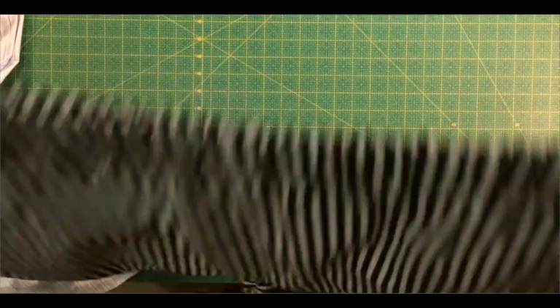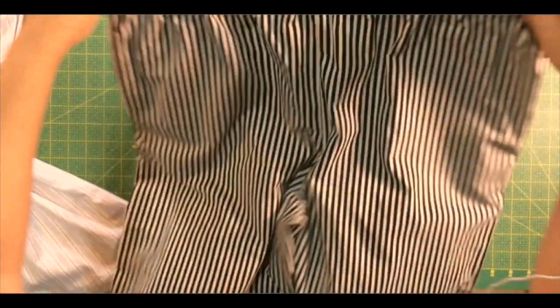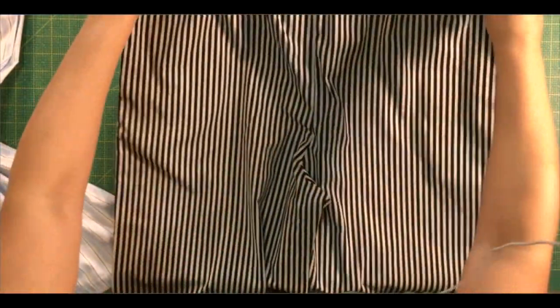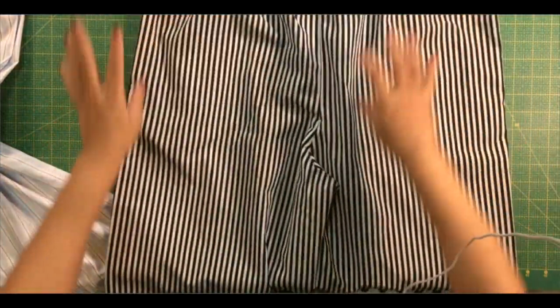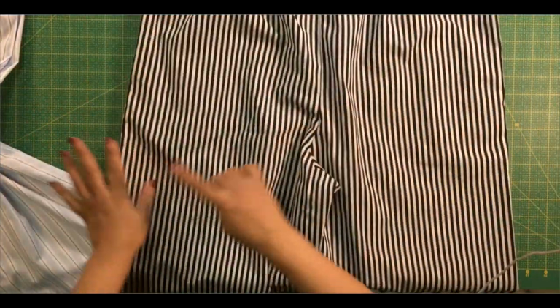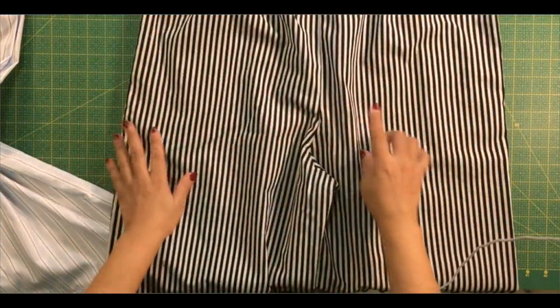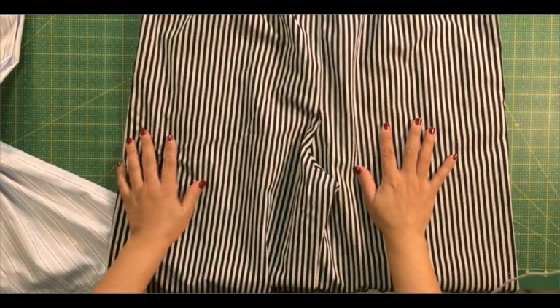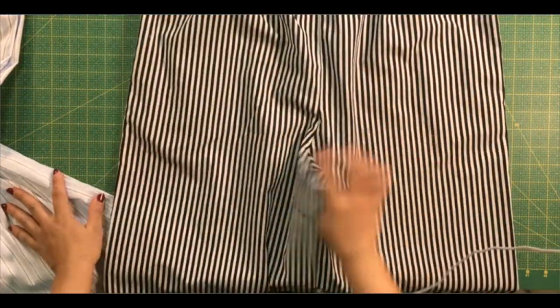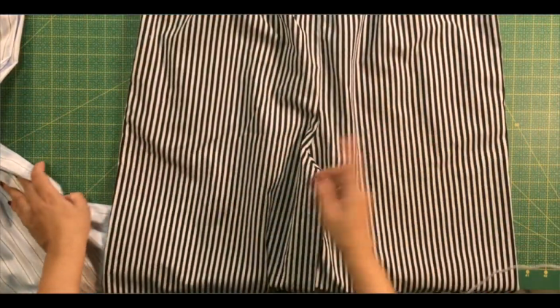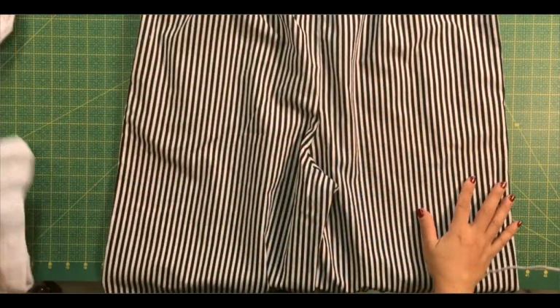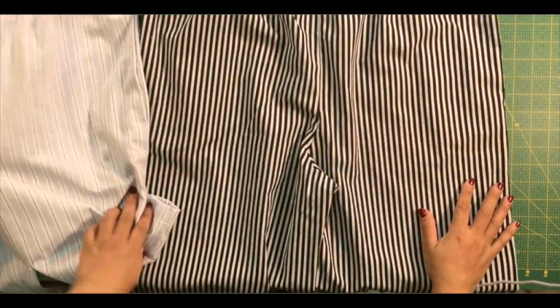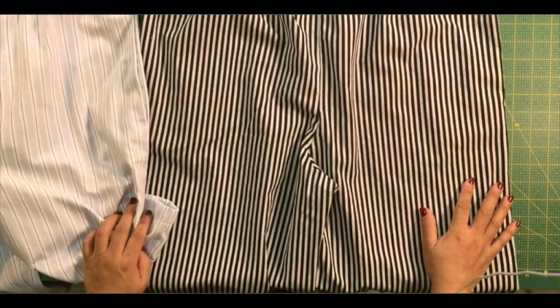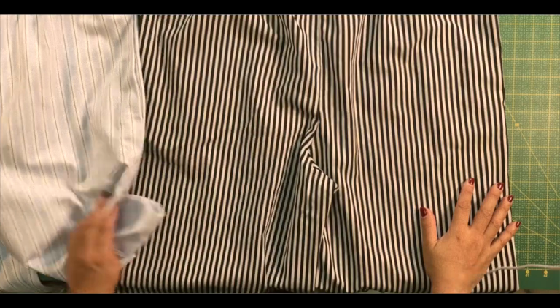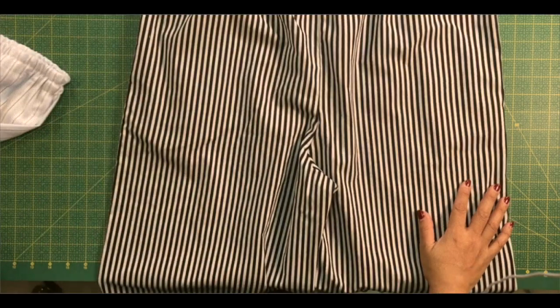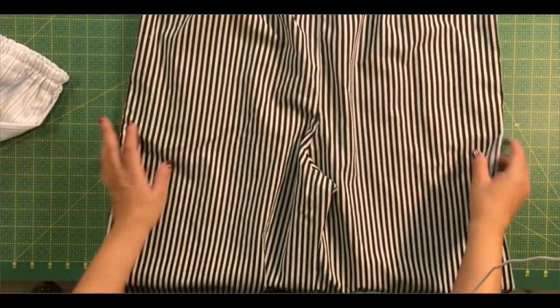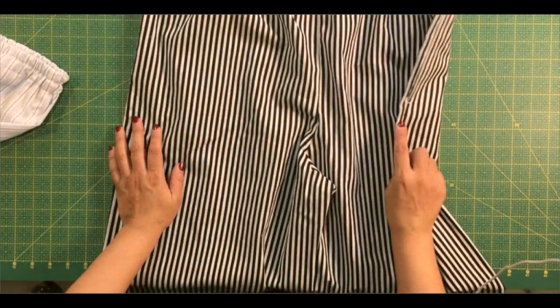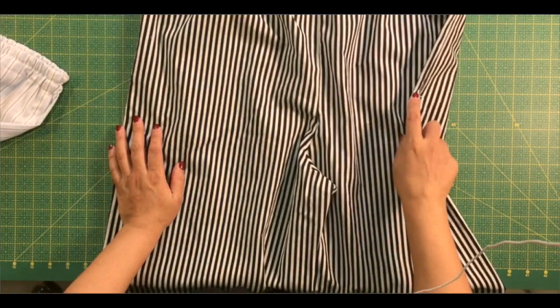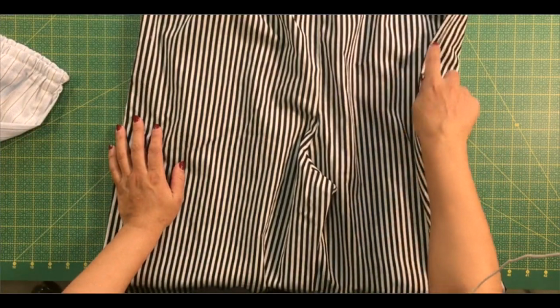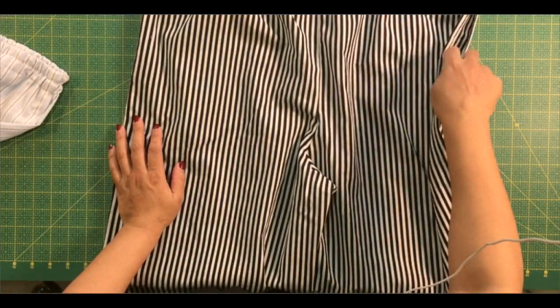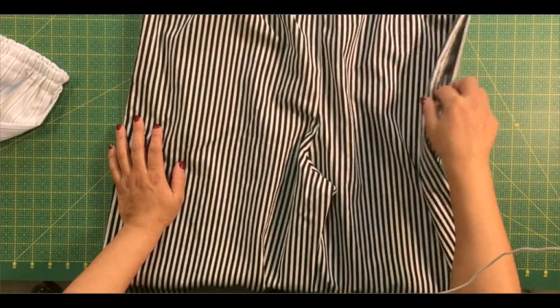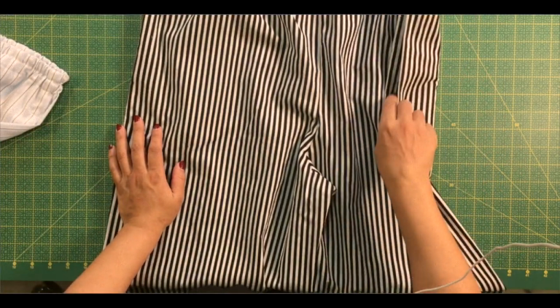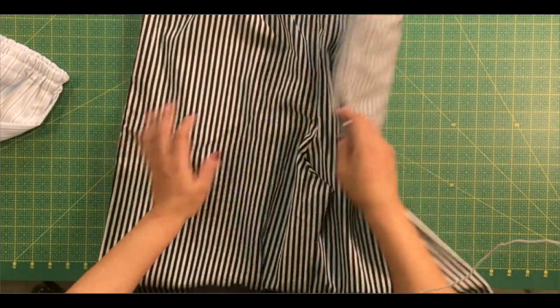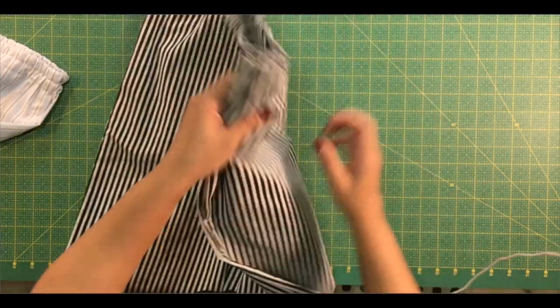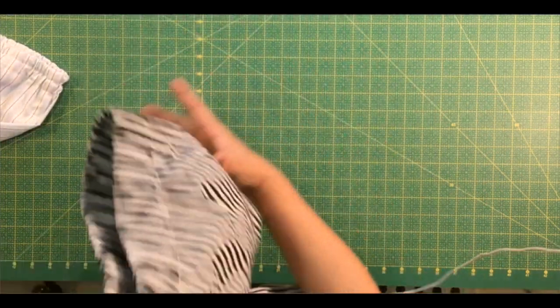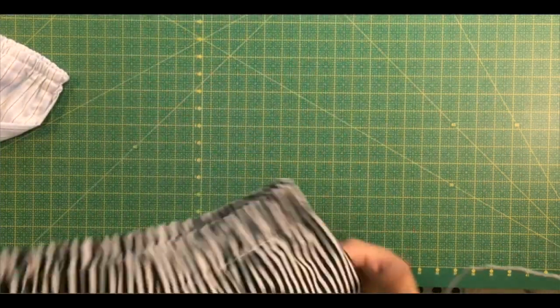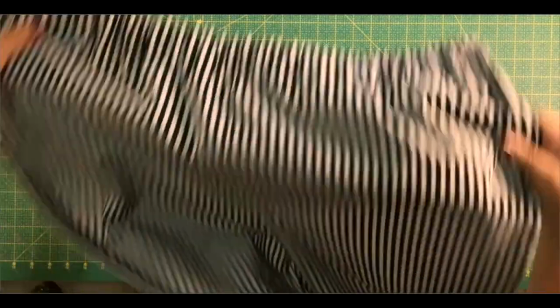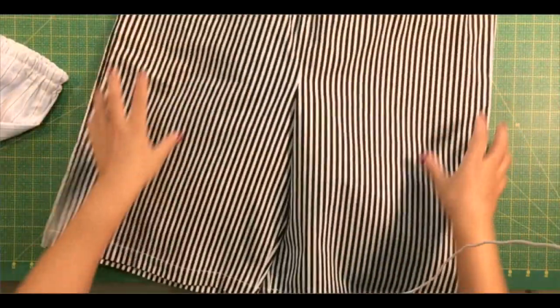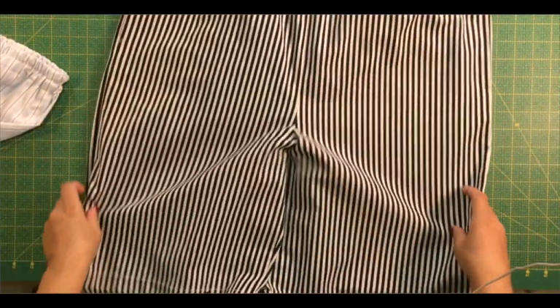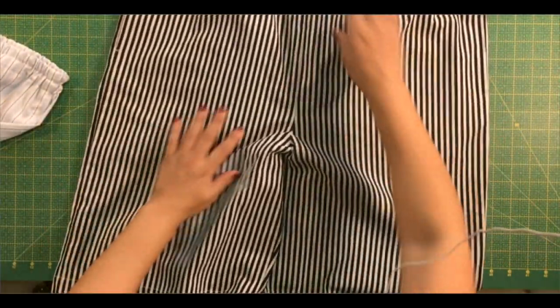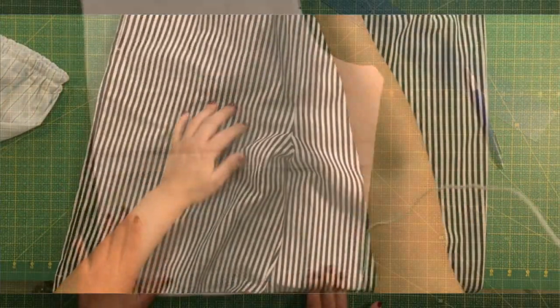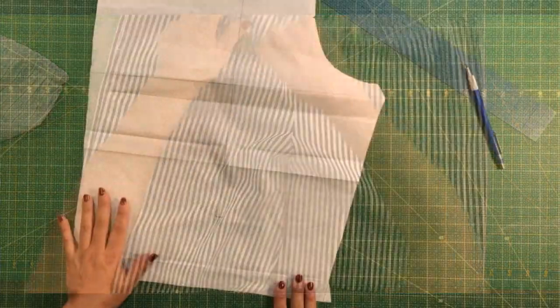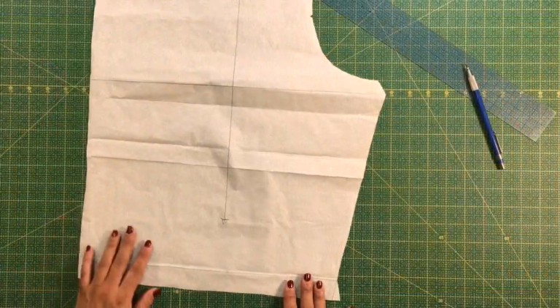First we're going to talk about how to make the pattern a little bit larger. After that we will start sewing, so skip forward to minute five and then we will start sewing.